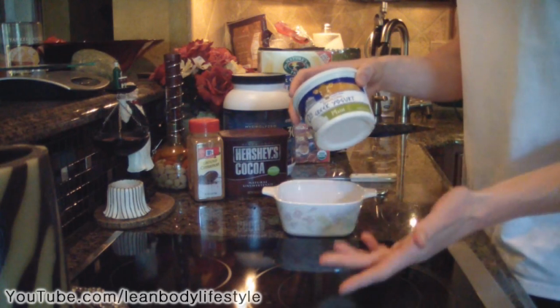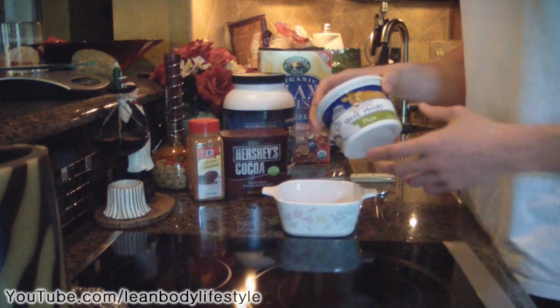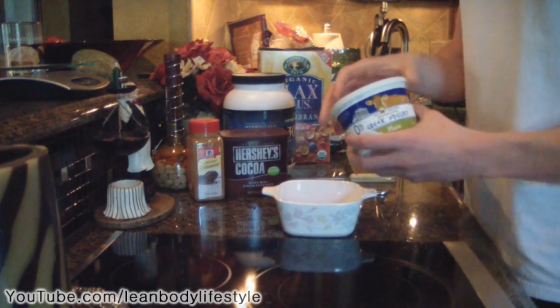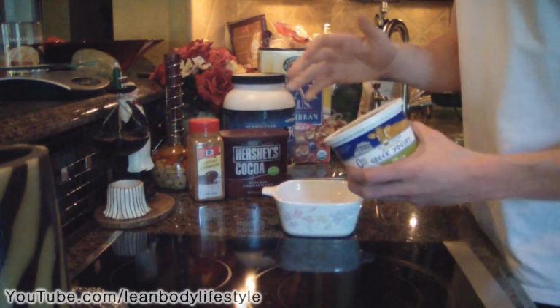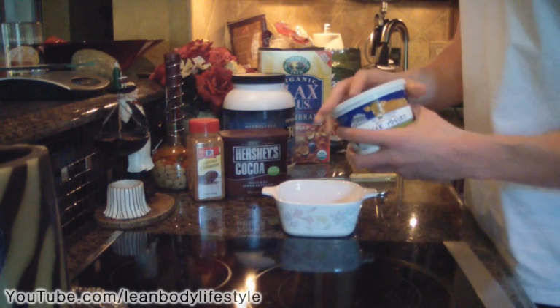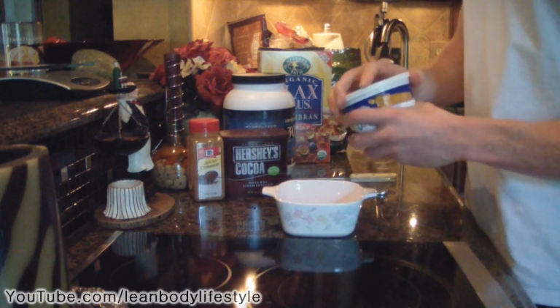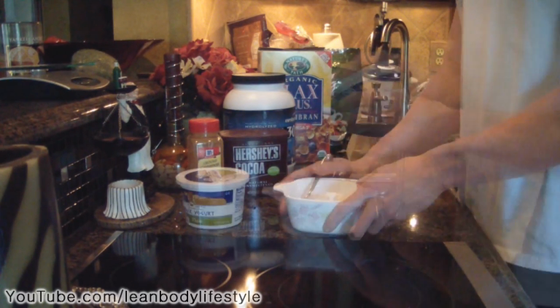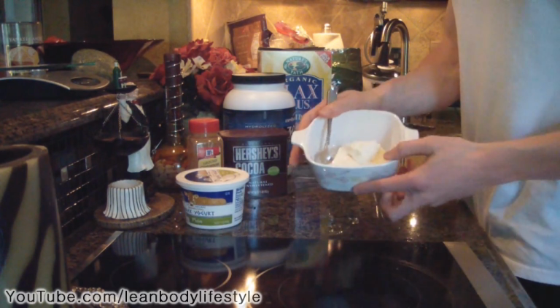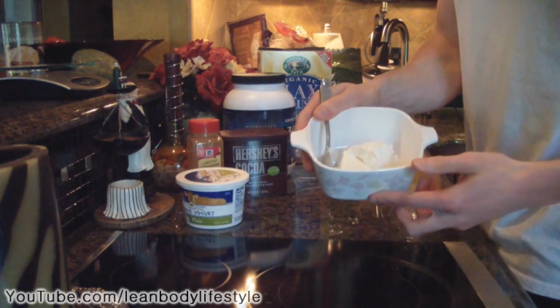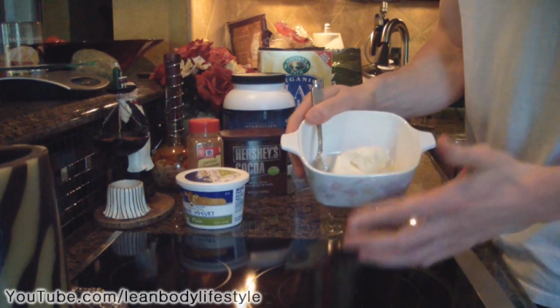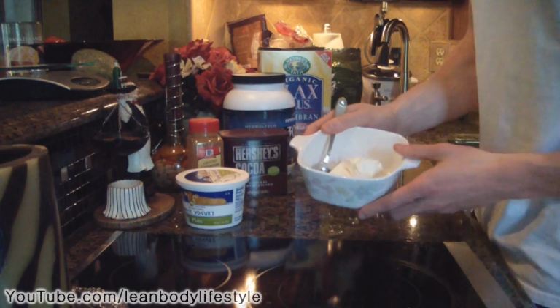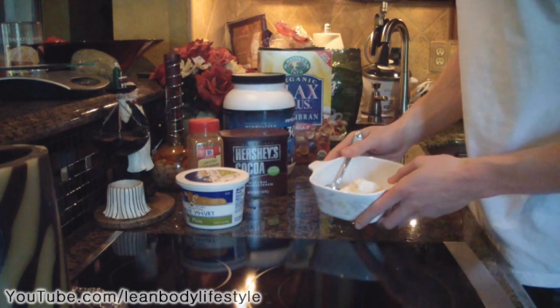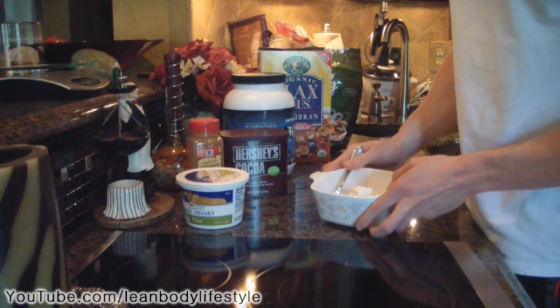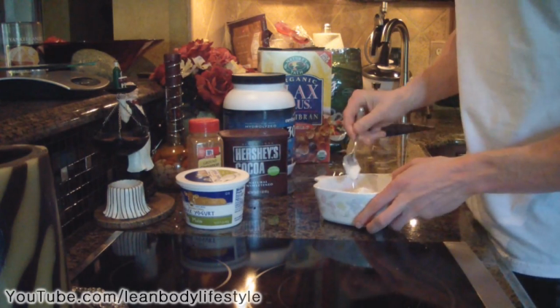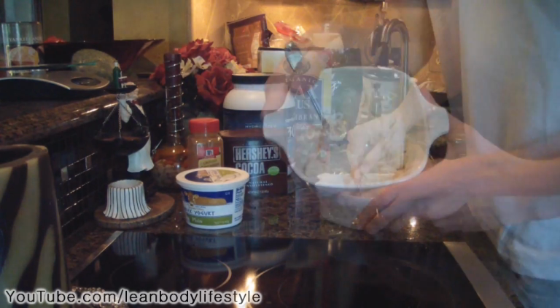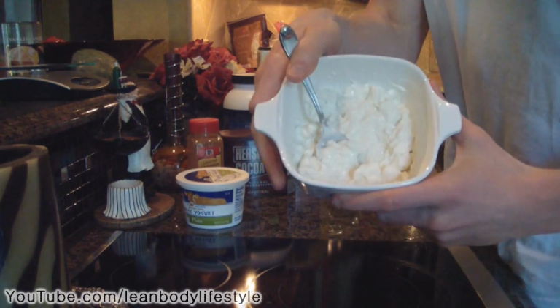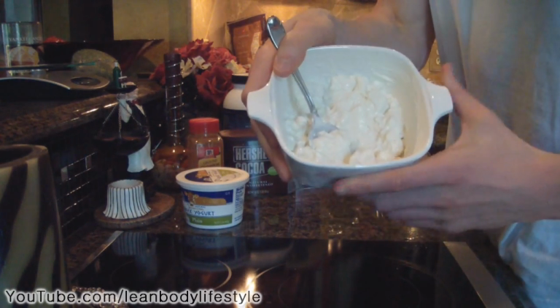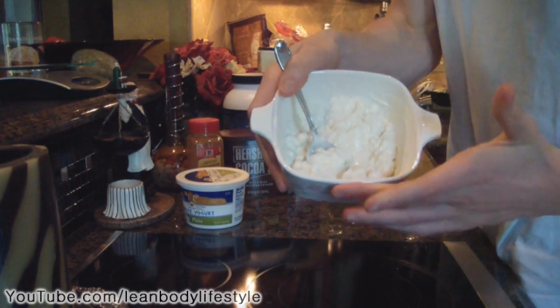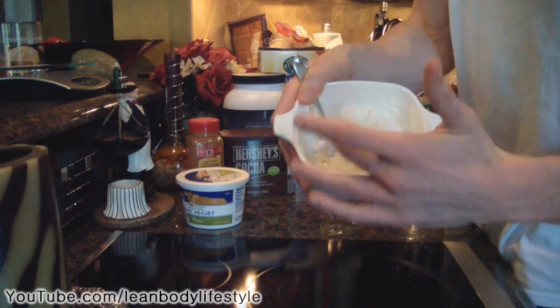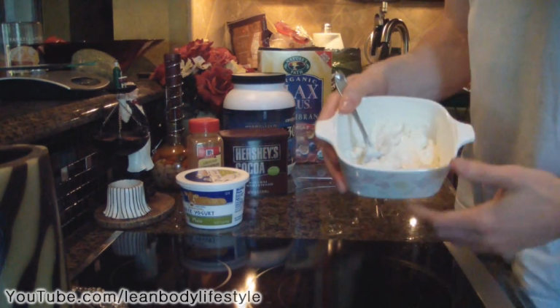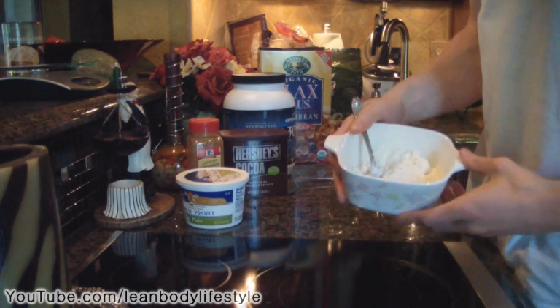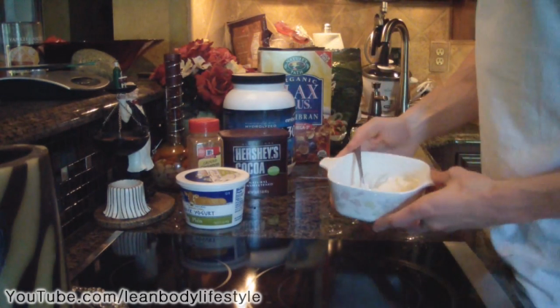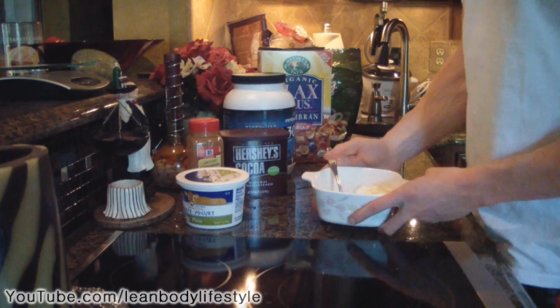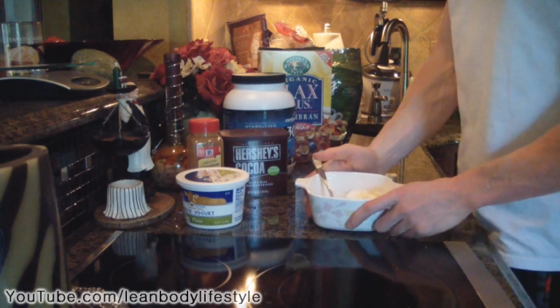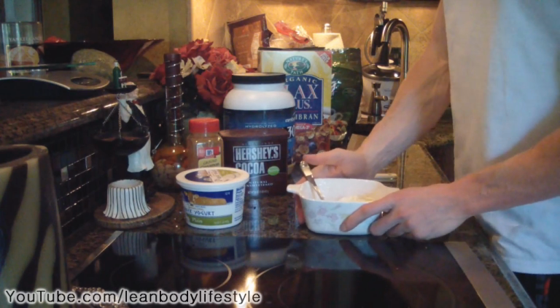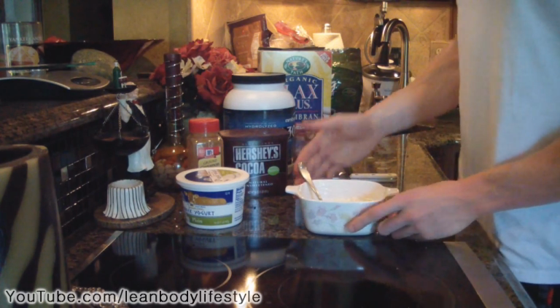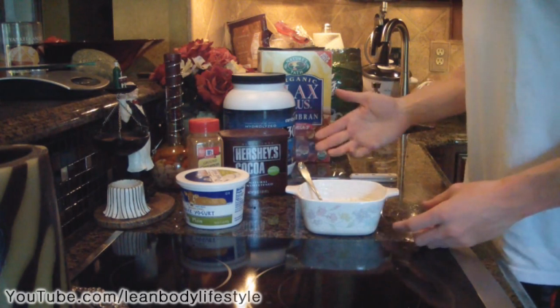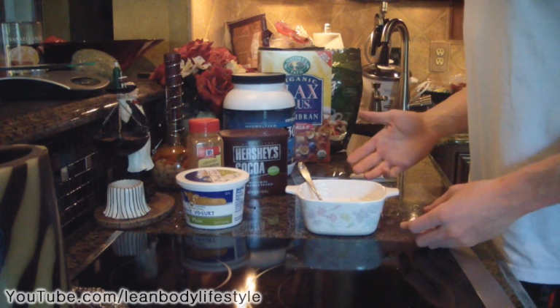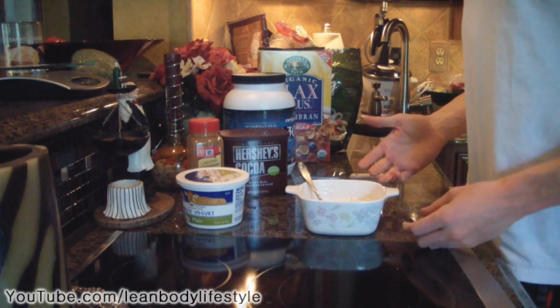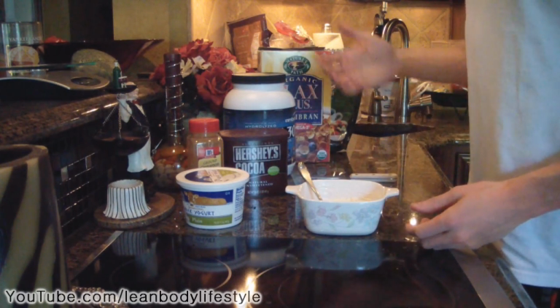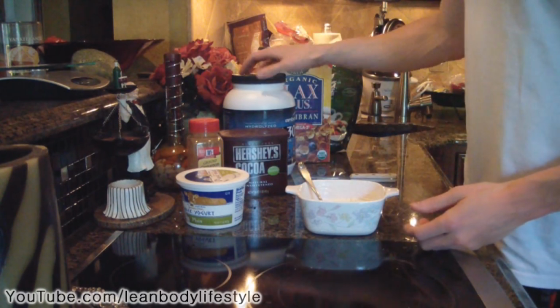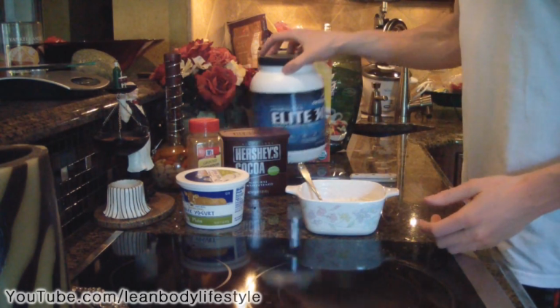Now we're gonna take two tablespoons of low fat or no fat plain Greek yogurt and then just stir this up a little bit. So I've got both ingredients mixed up so far.